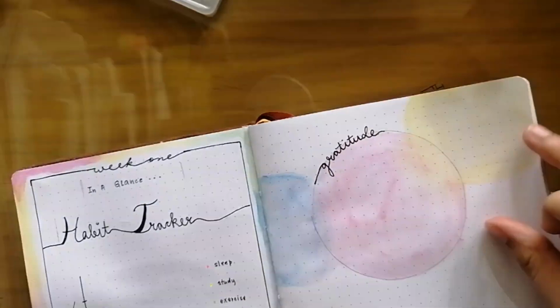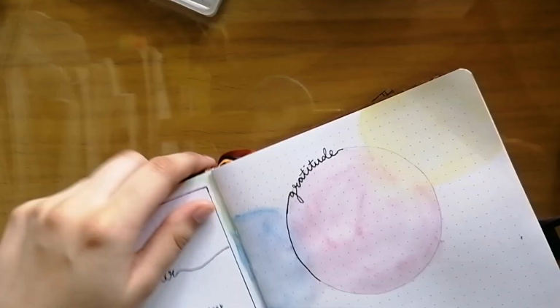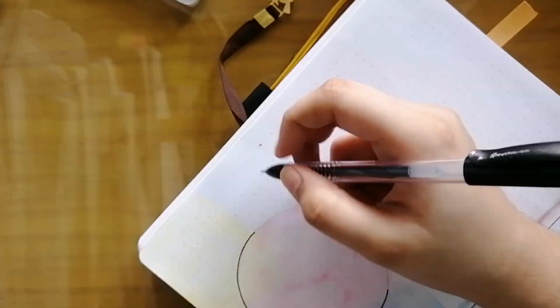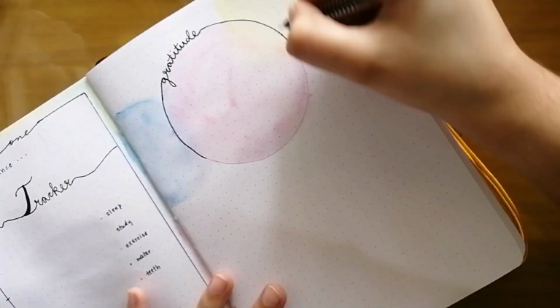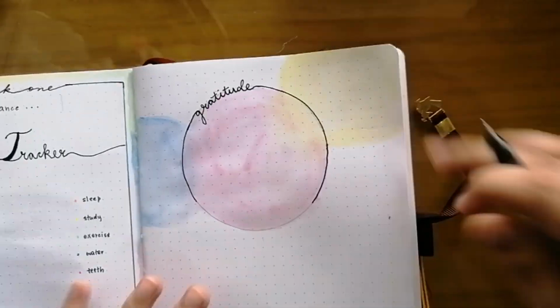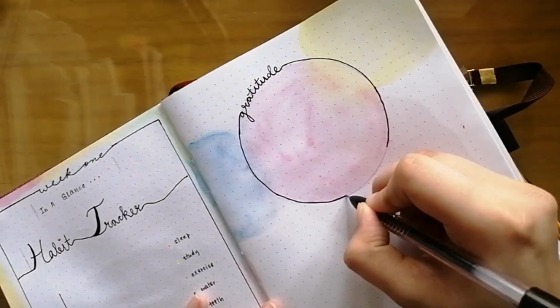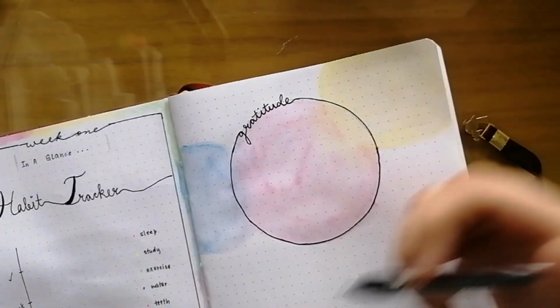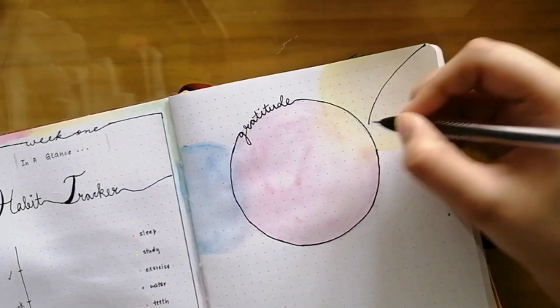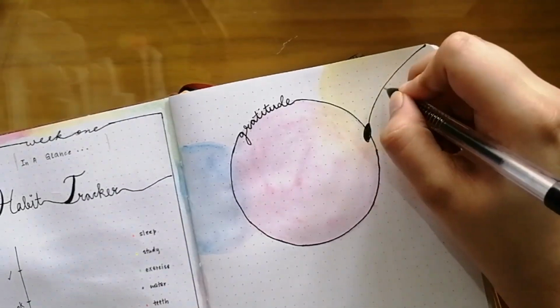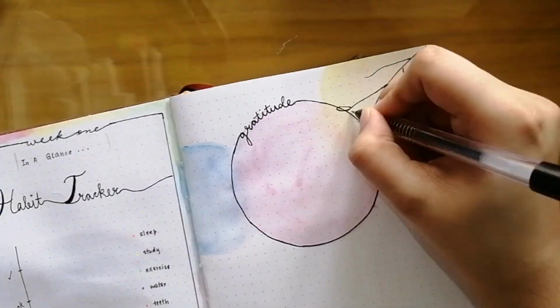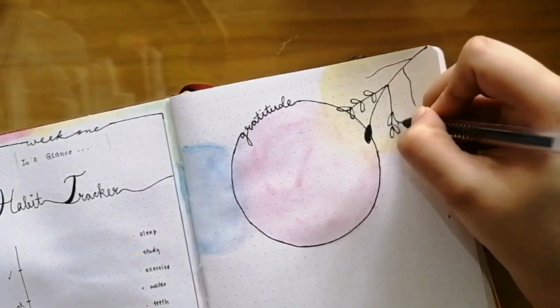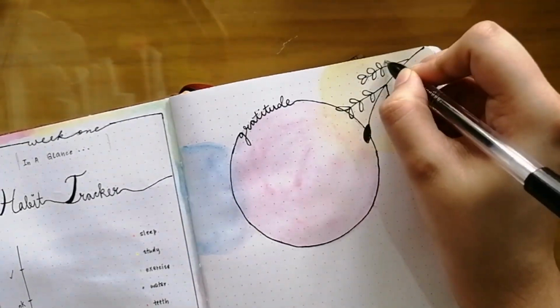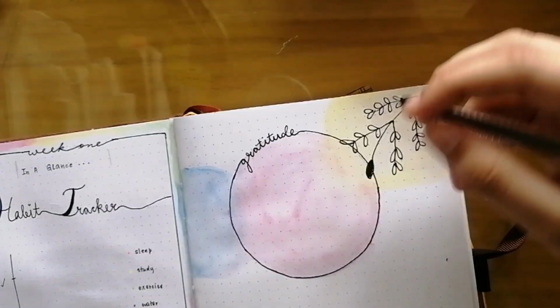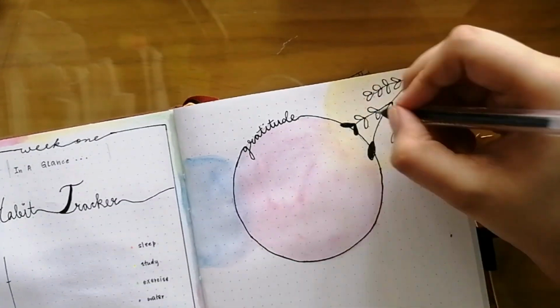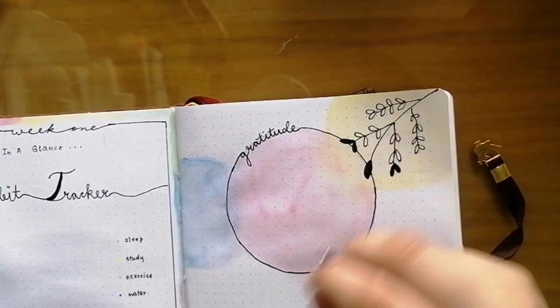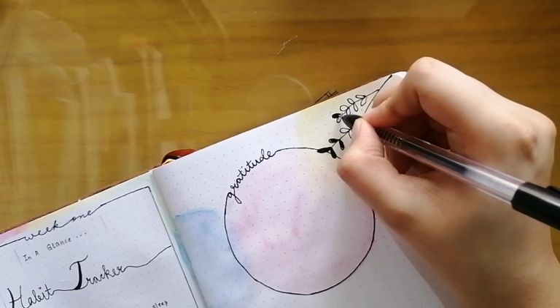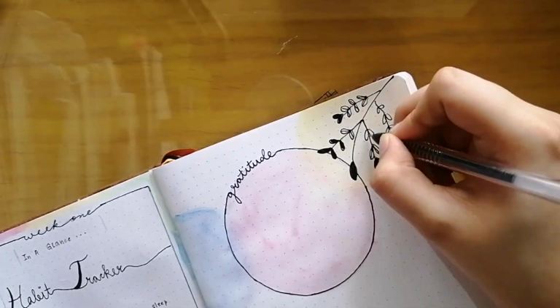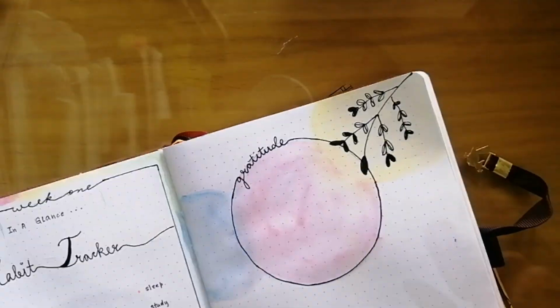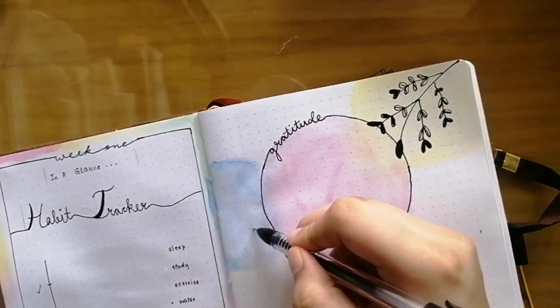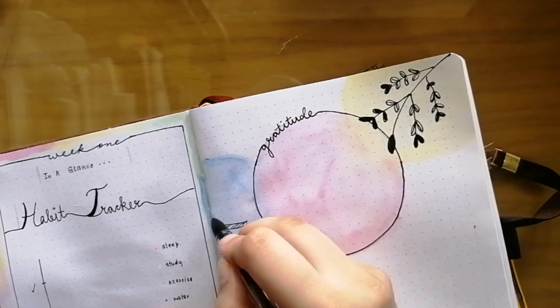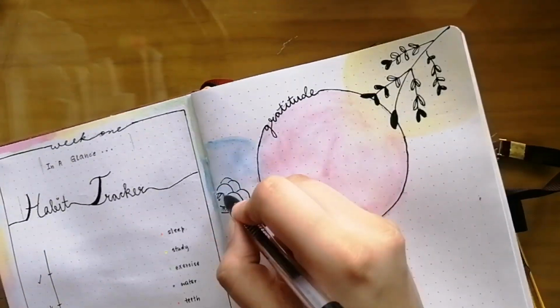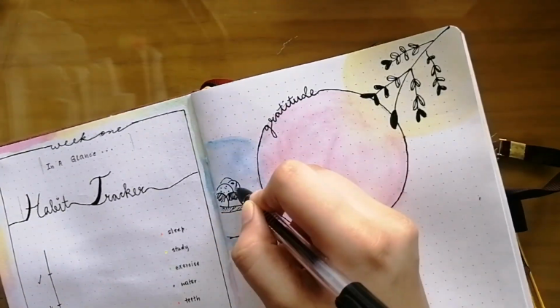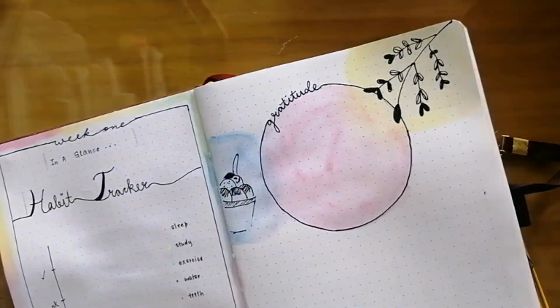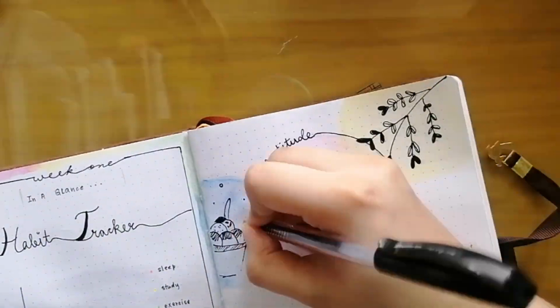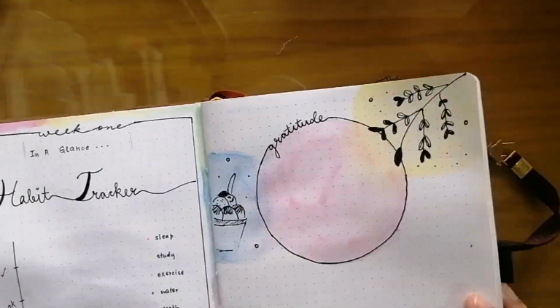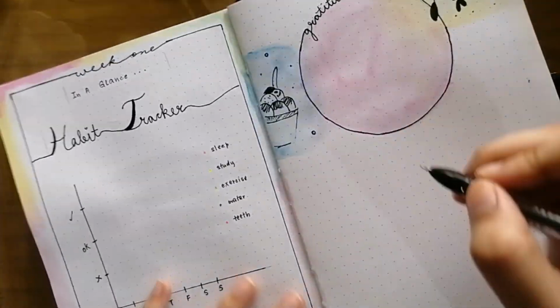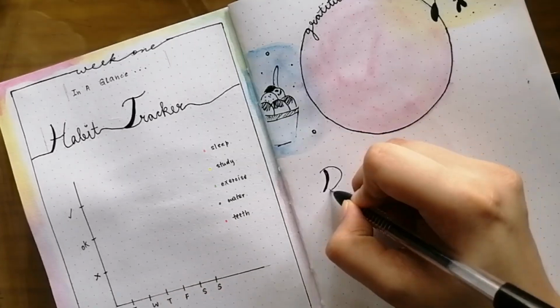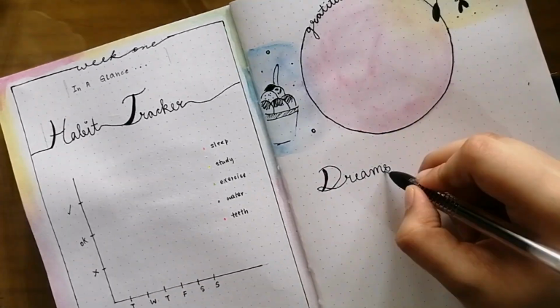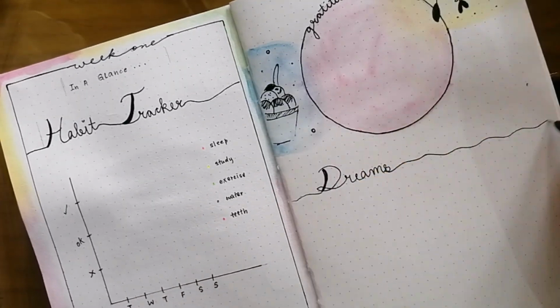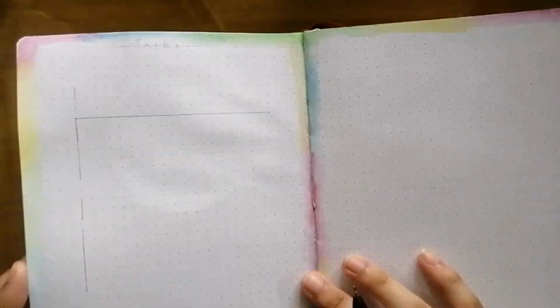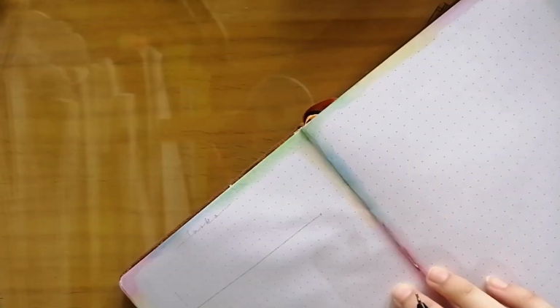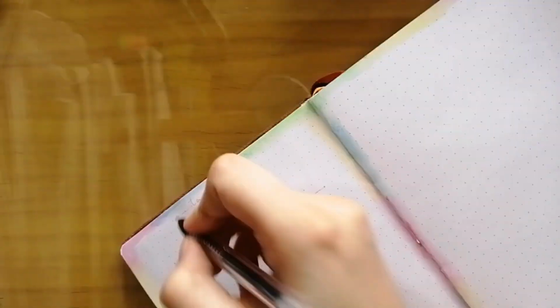I'm done with all the painting and the watercolors have dried completely, so now it's time to do the black gel pen part. This is a good technique as well — complete all the painting and watercoloring first, and then outline and draw everything.